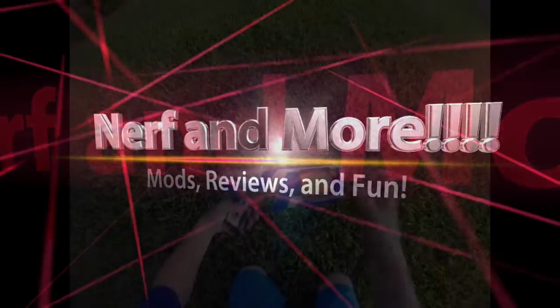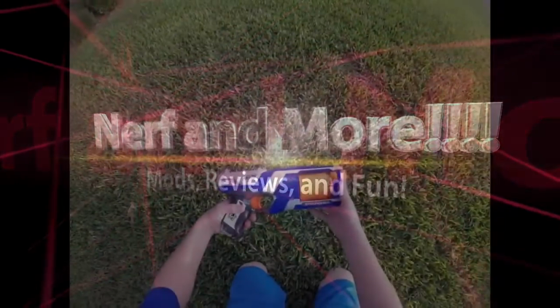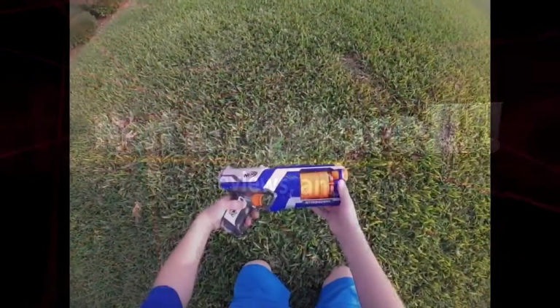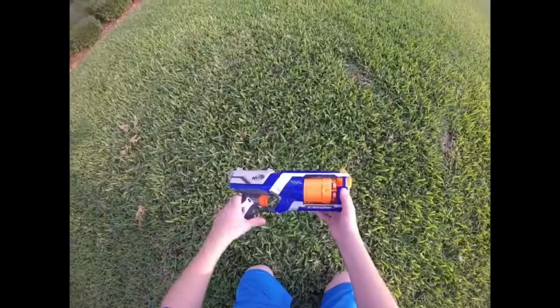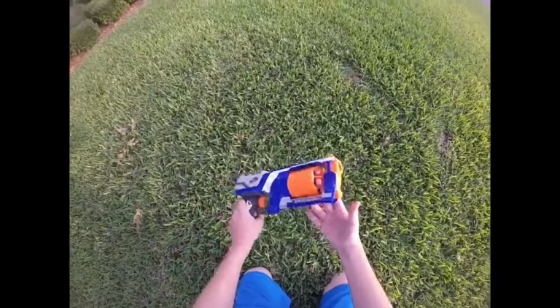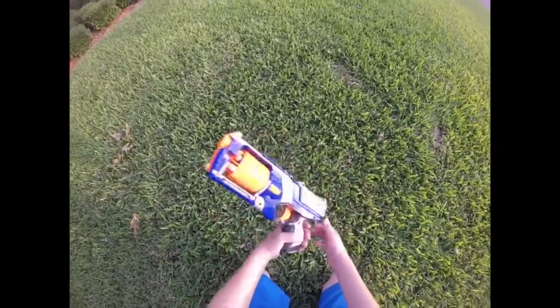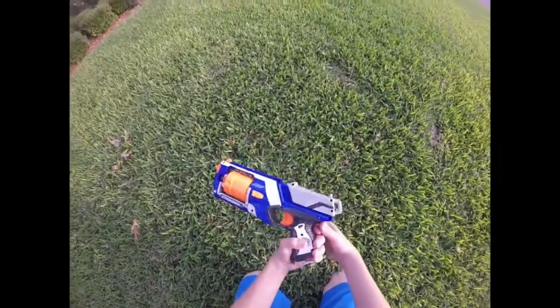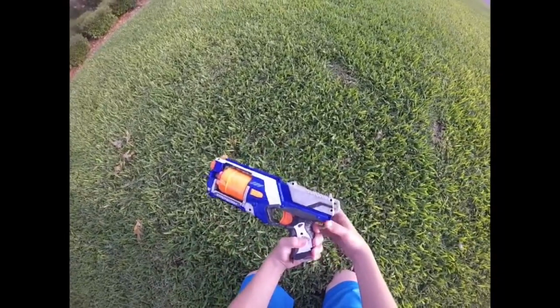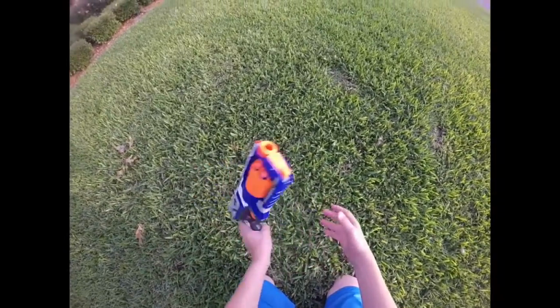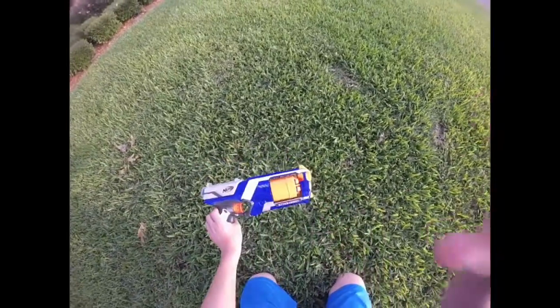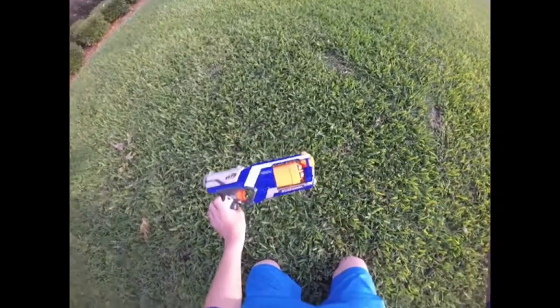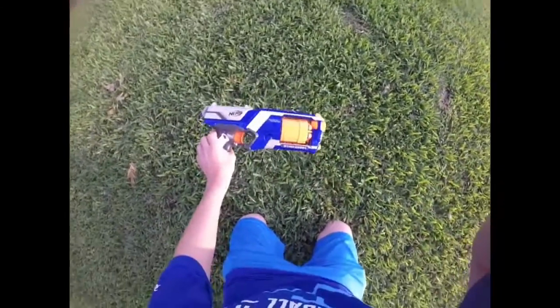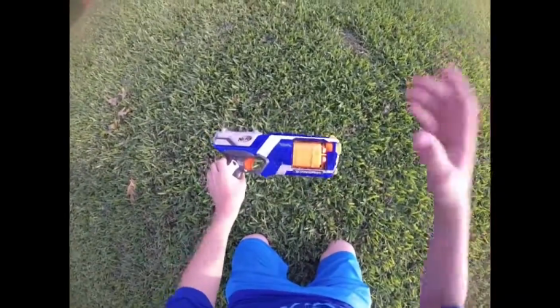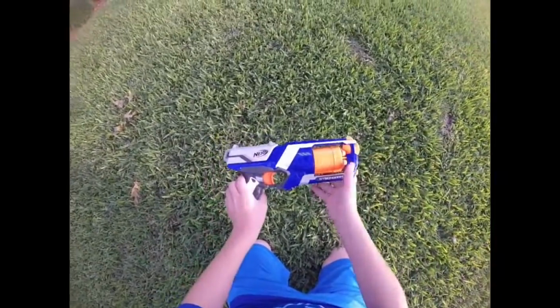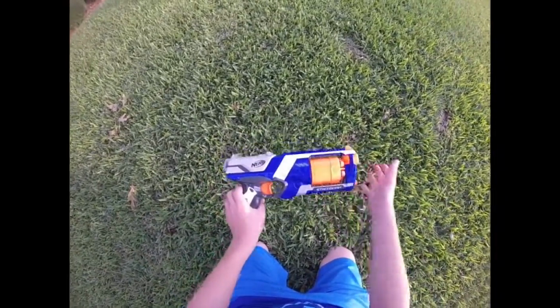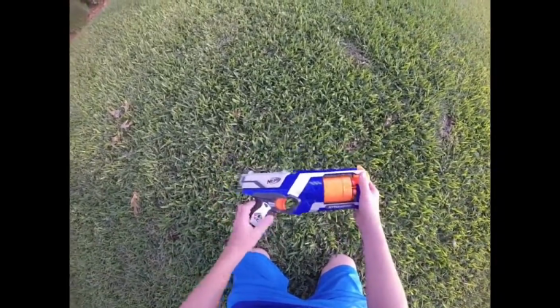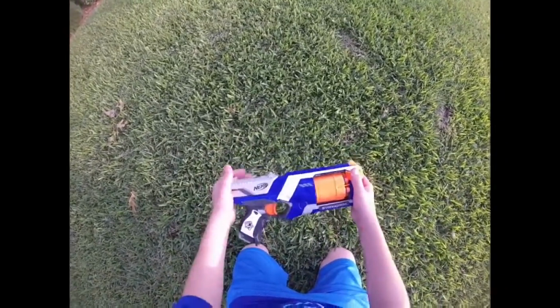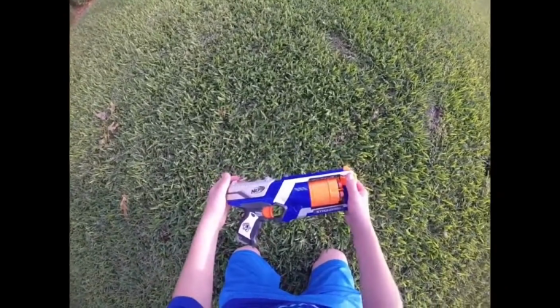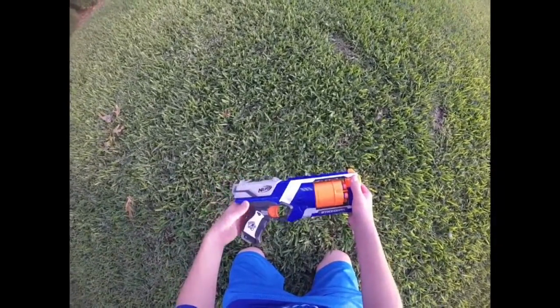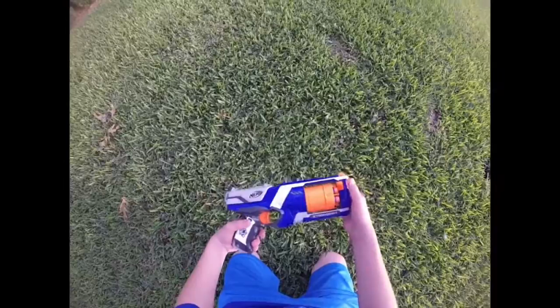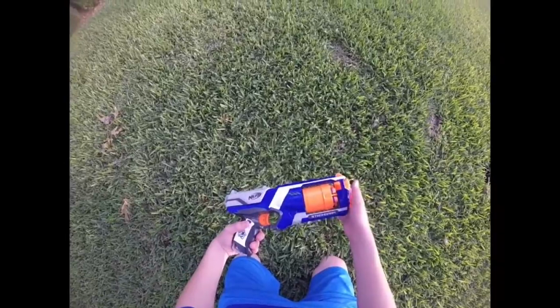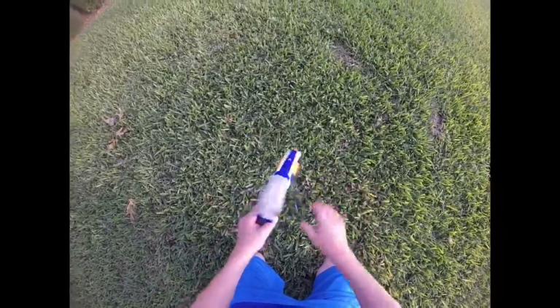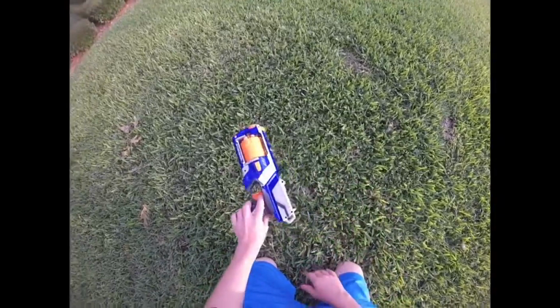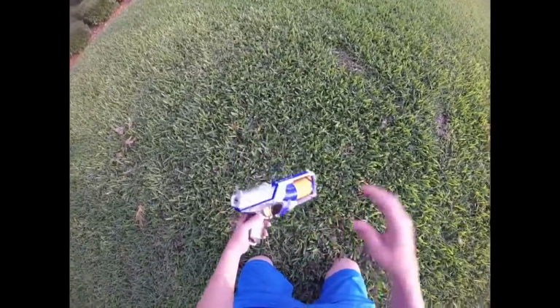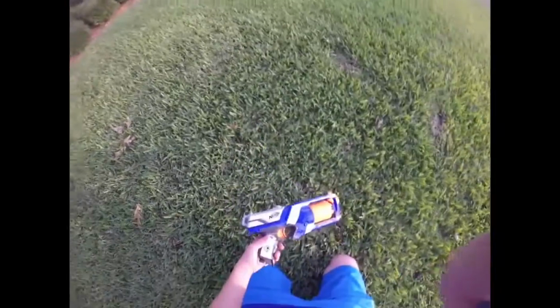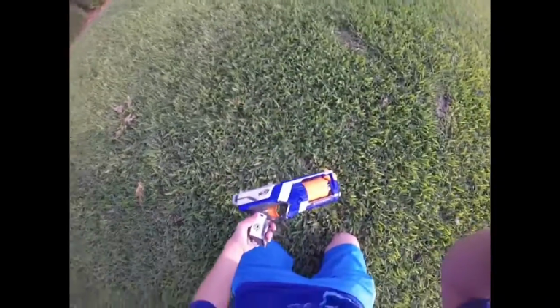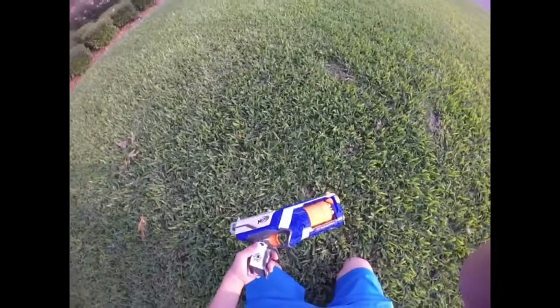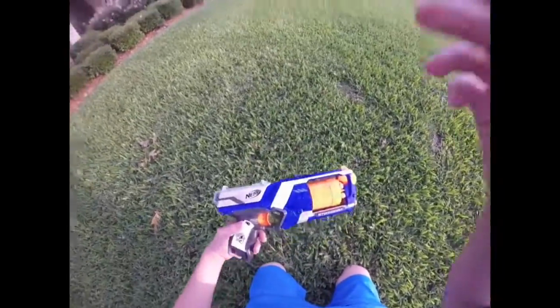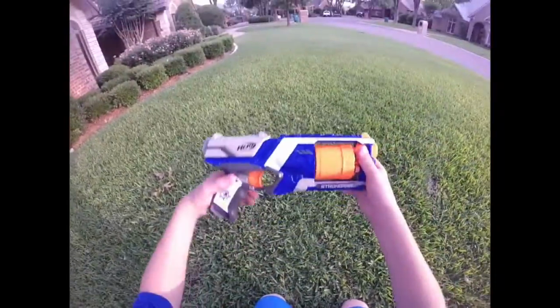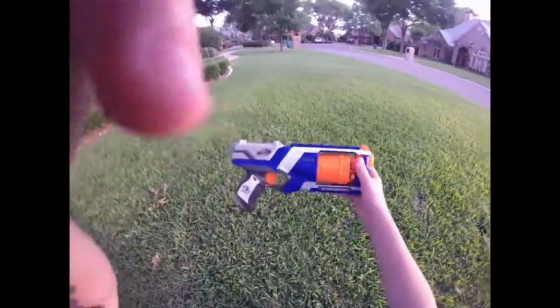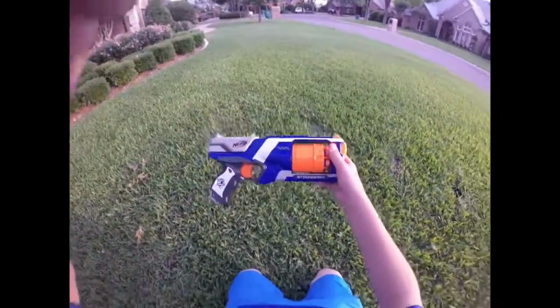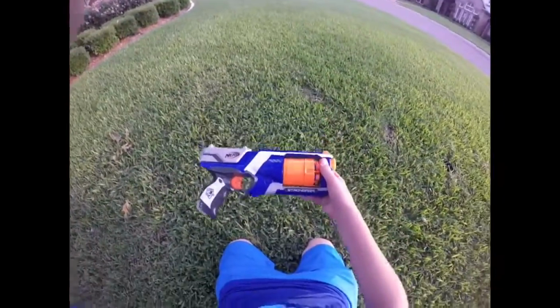What's up guys, it's Bryson here from ReStars Amore doing a review and overview of the Nerf N-Strike Elite Strongarm. Let's get into it.